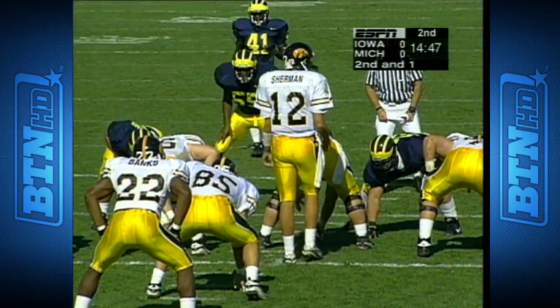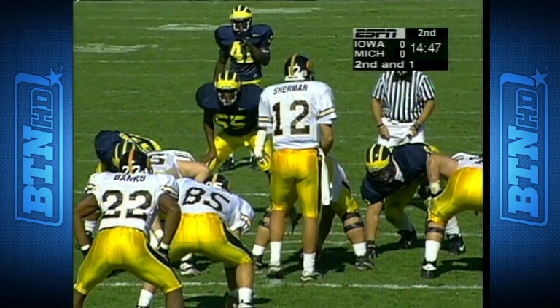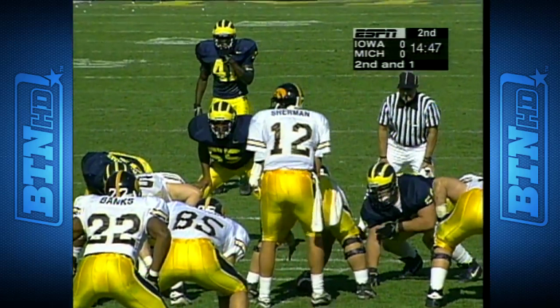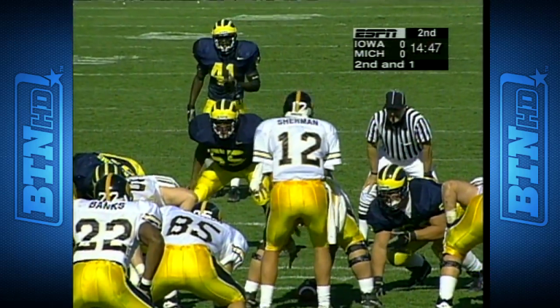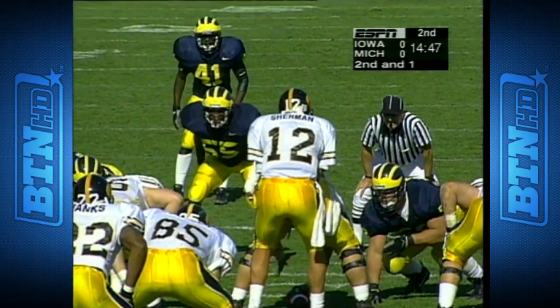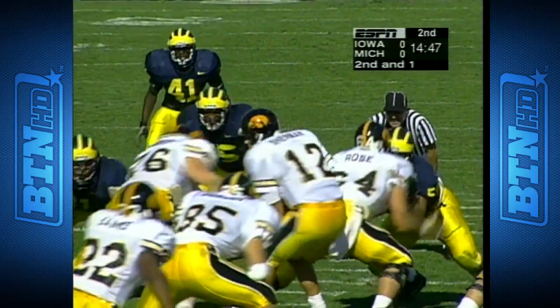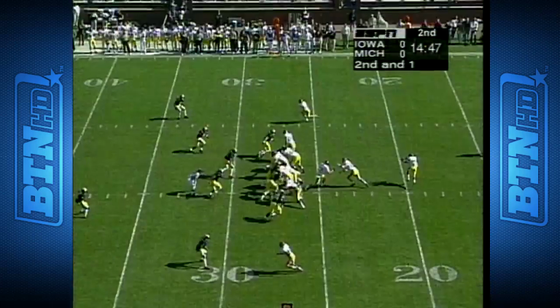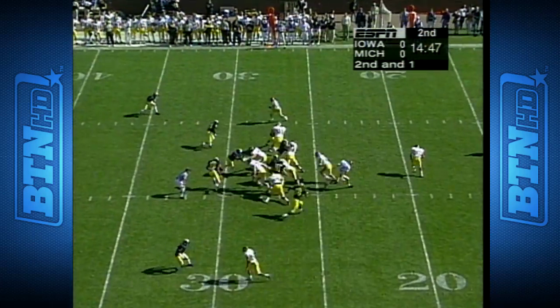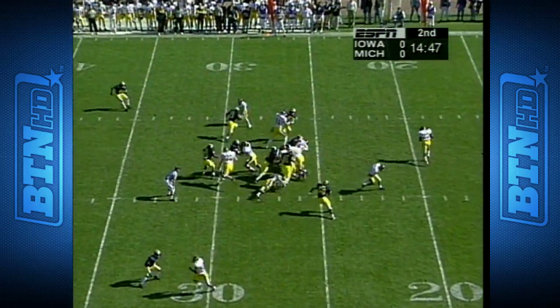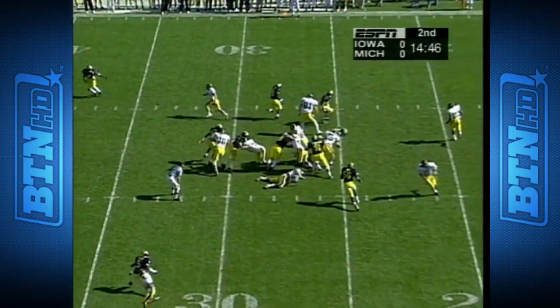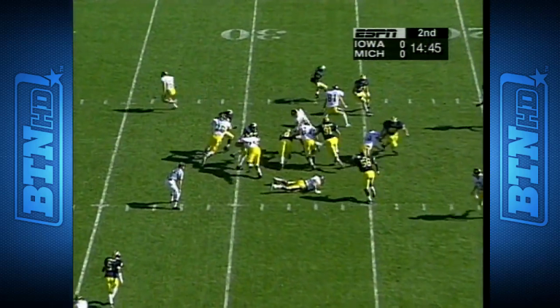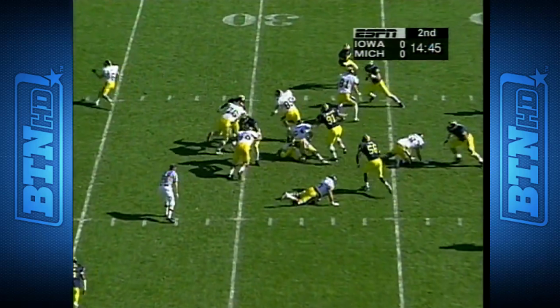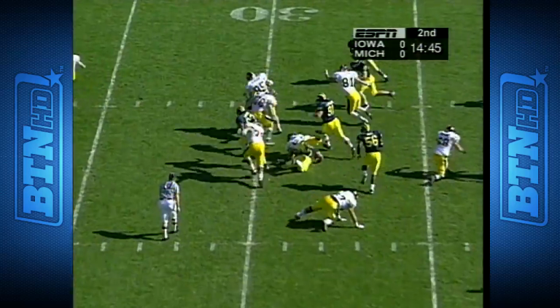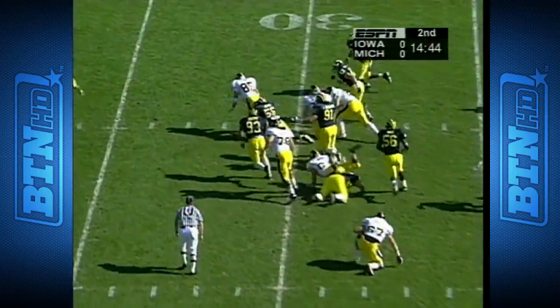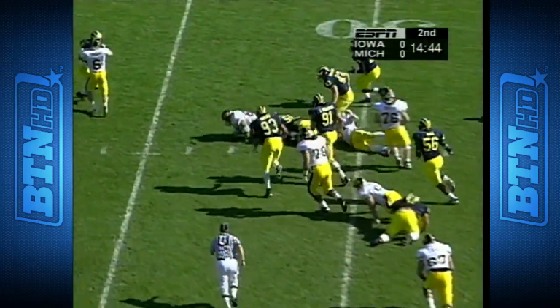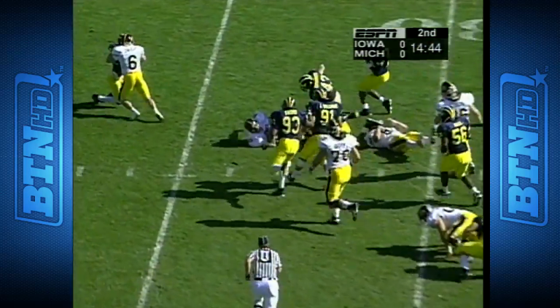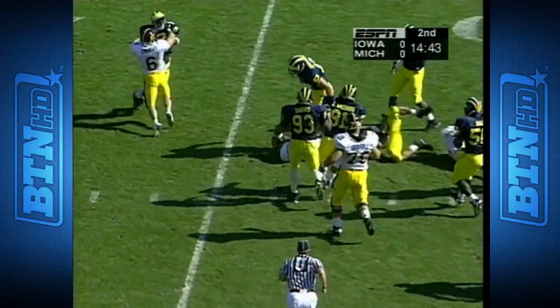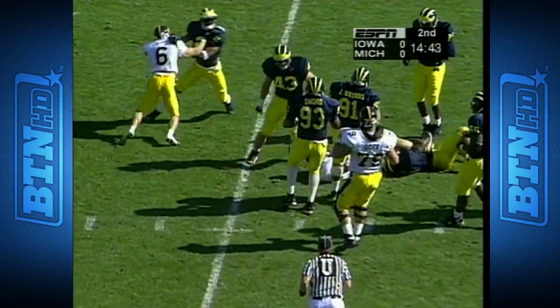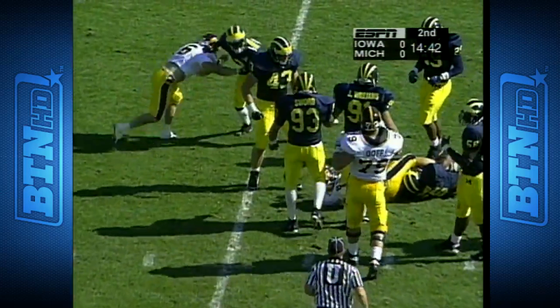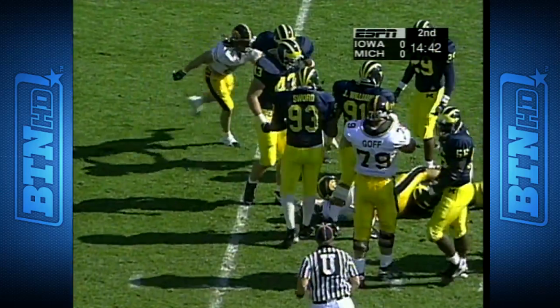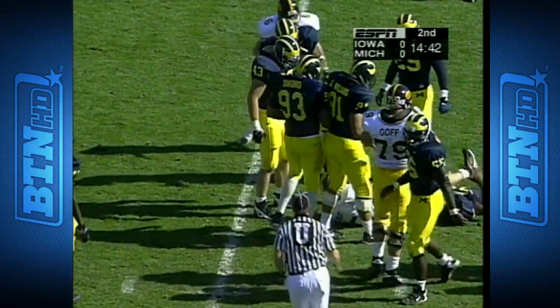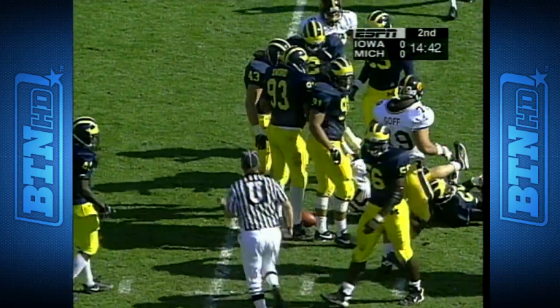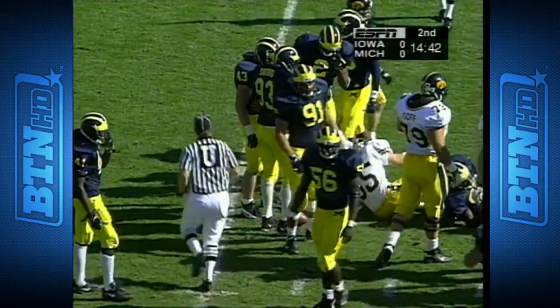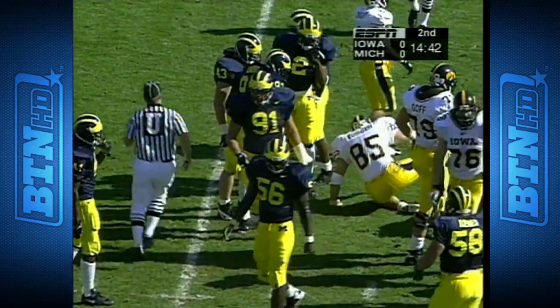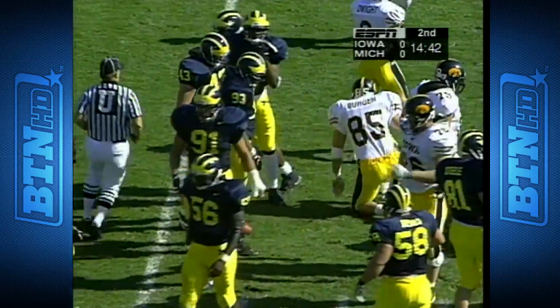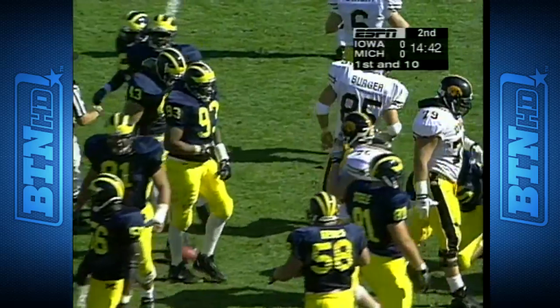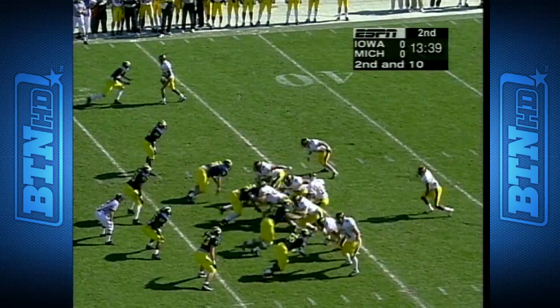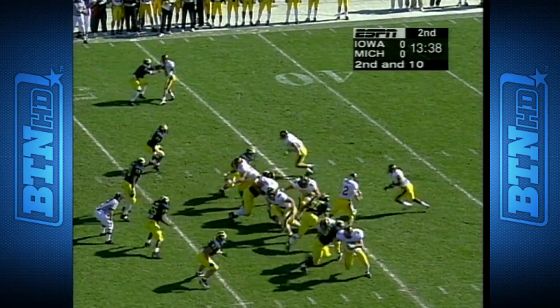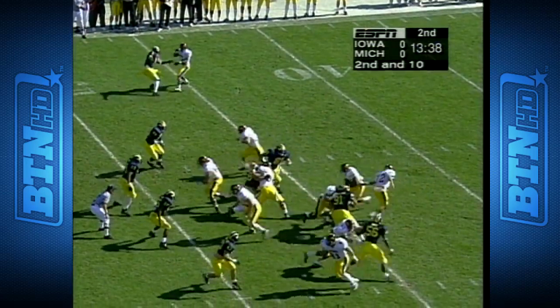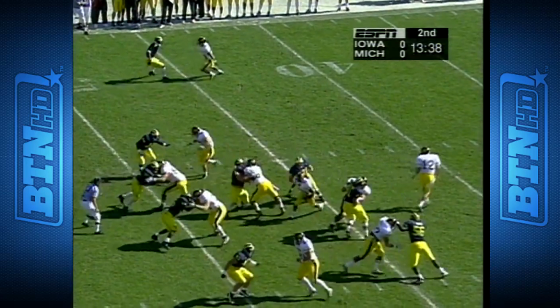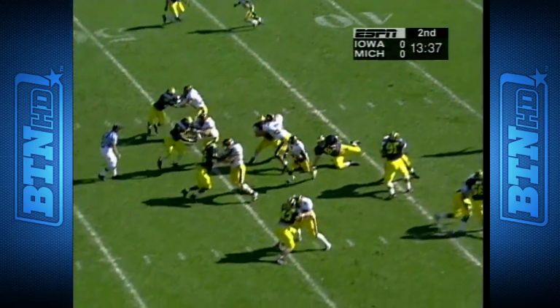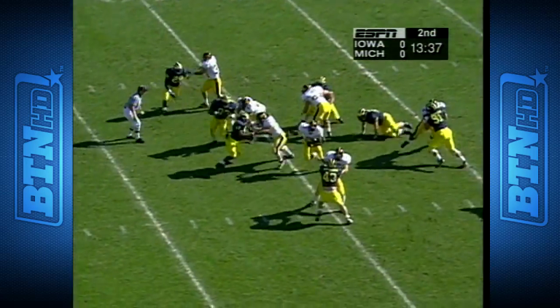Pull it down and run and do the best you can with the fullback. Berger broke one tackle but not the second one — he does have the Iowa first down. He's ready for this Iowa attack.